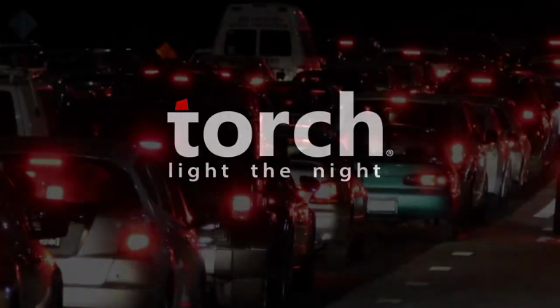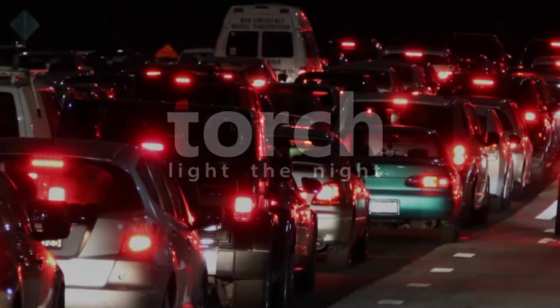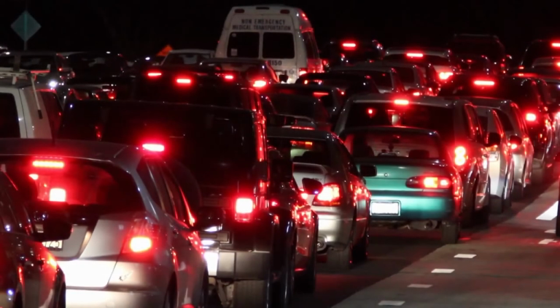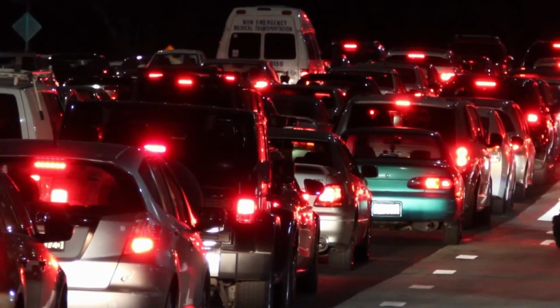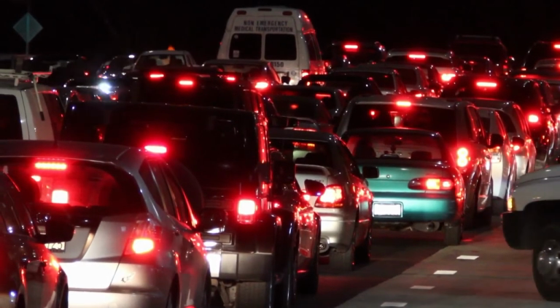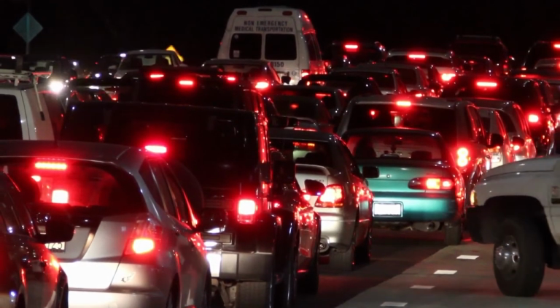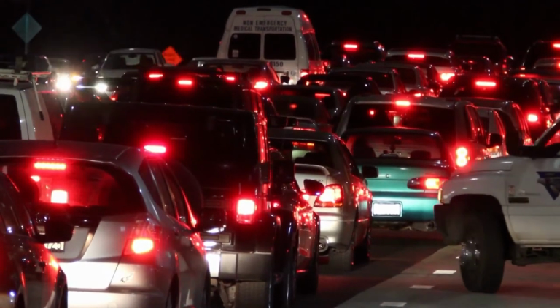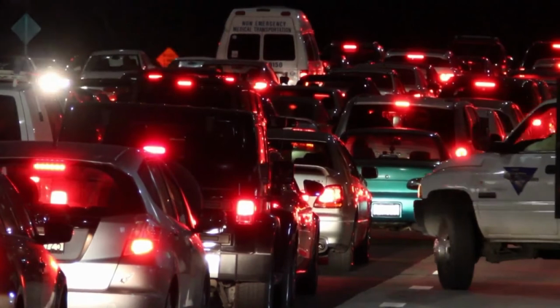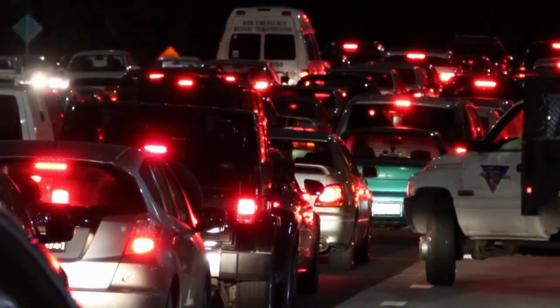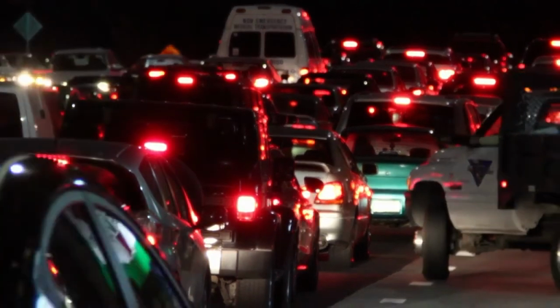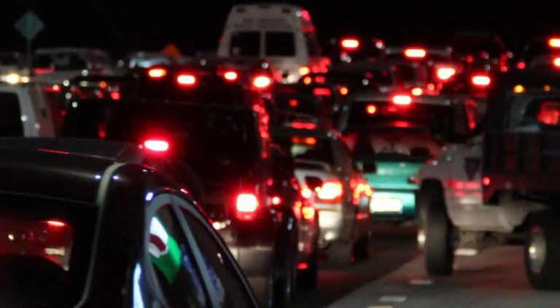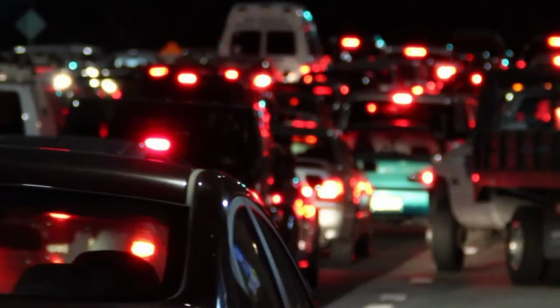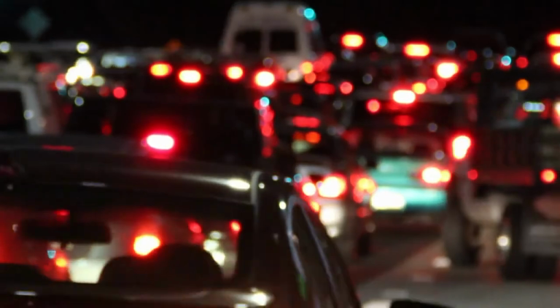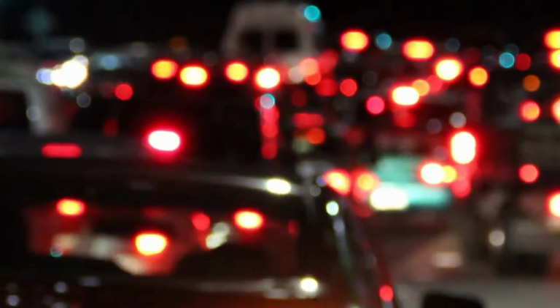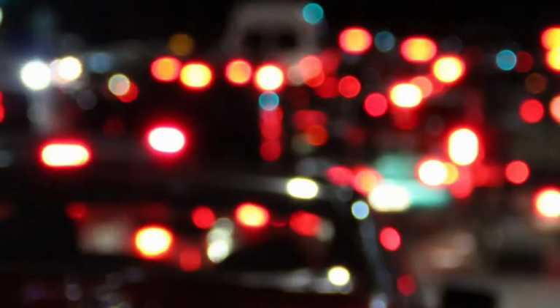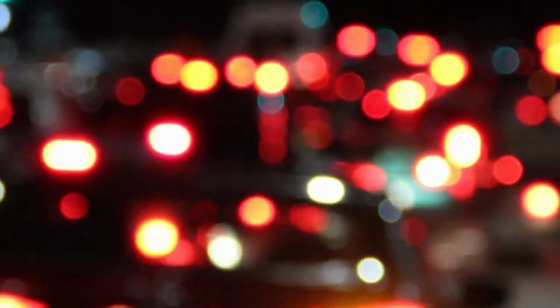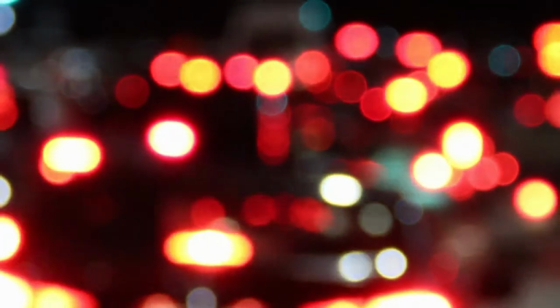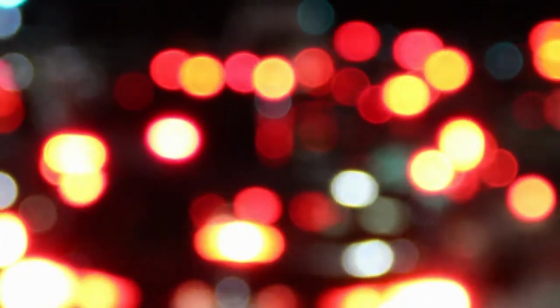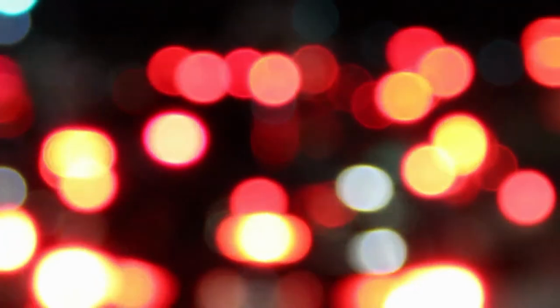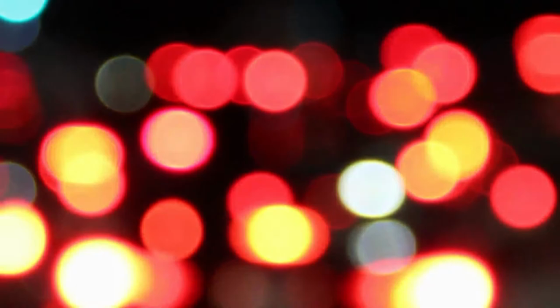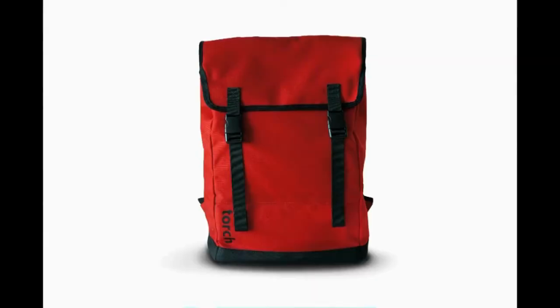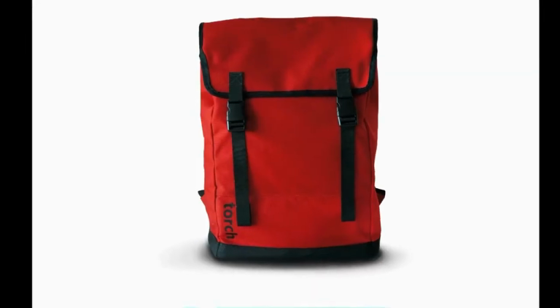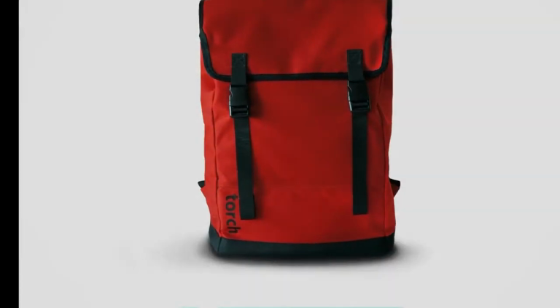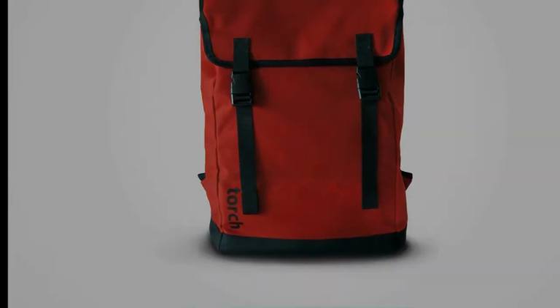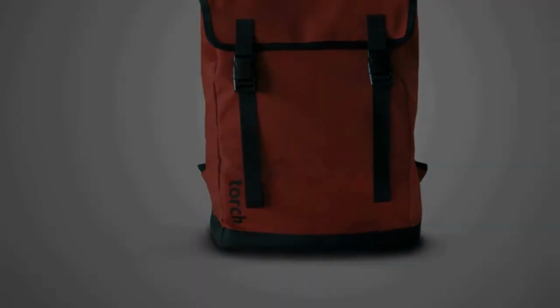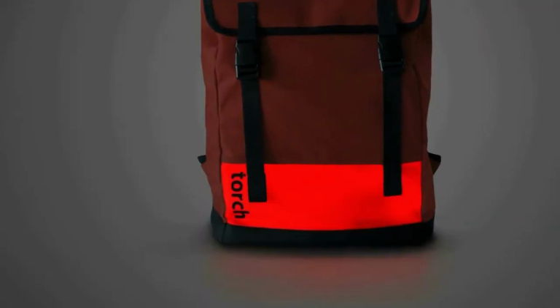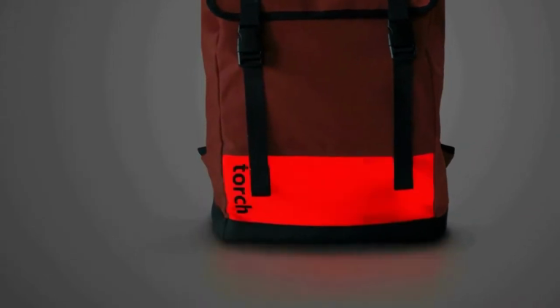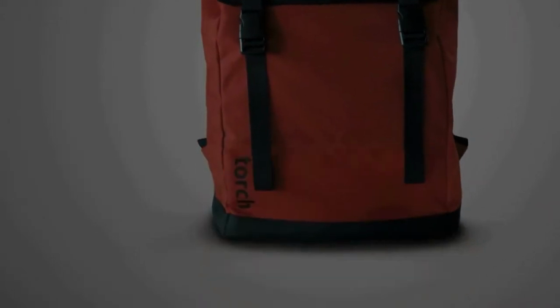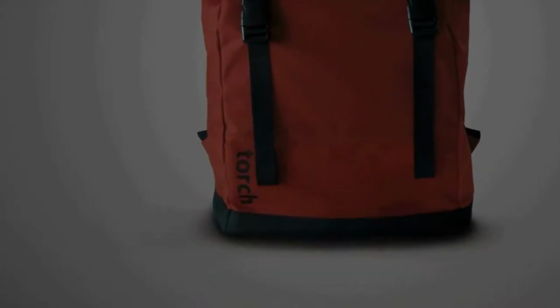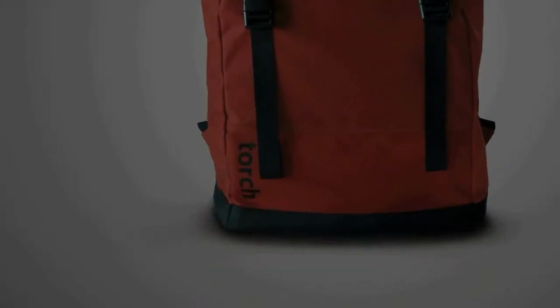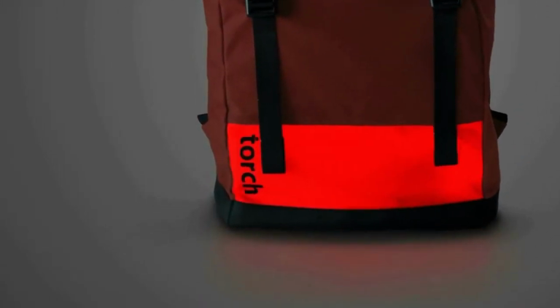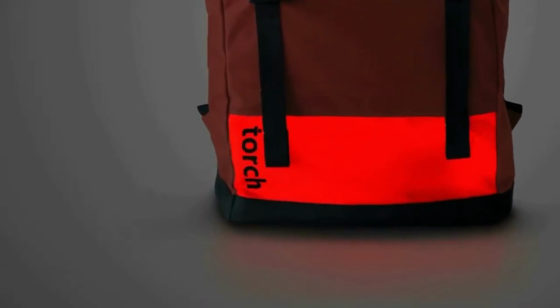Every year lights on the road get bigger and brighter, yet cyclists are left to rely on the same old bright colored clothing and small ineffective lights to be seen. Until now — meet Flux, the backpack with the largest rear light on the market.